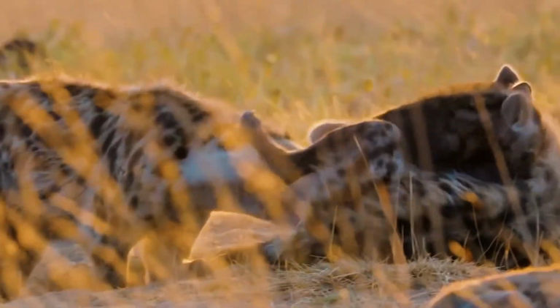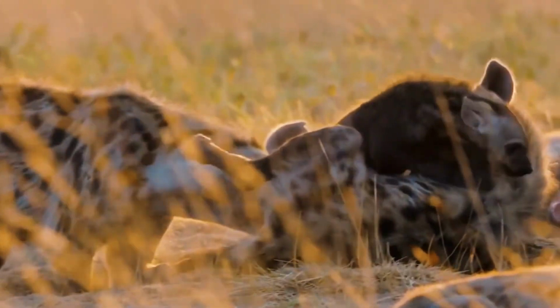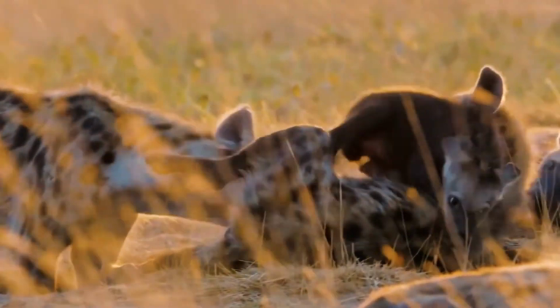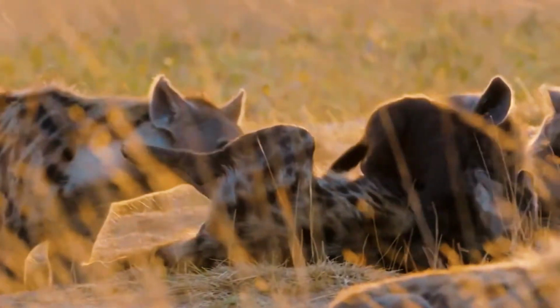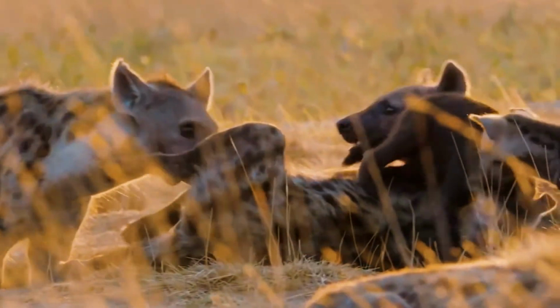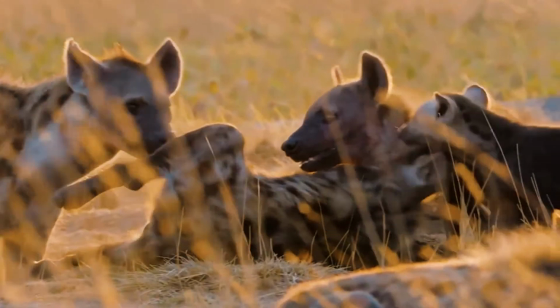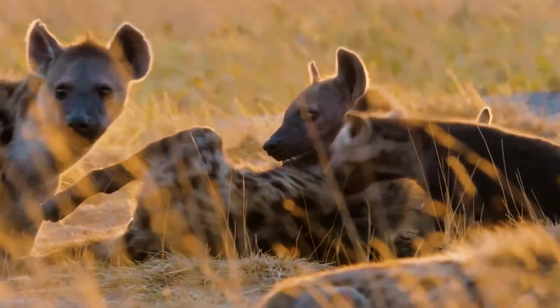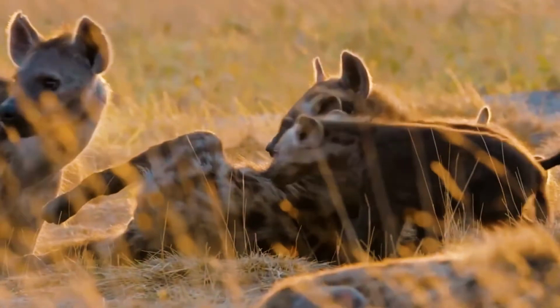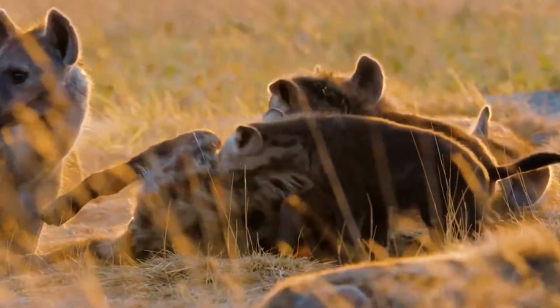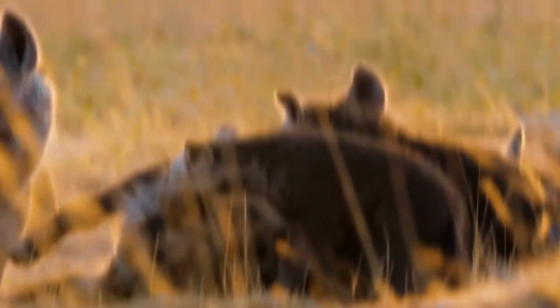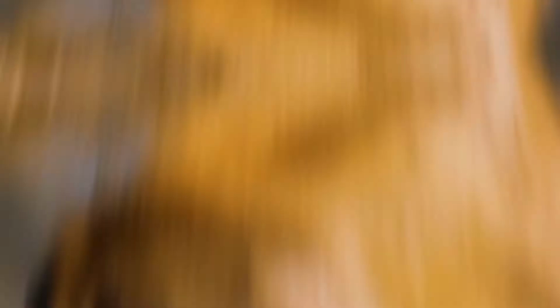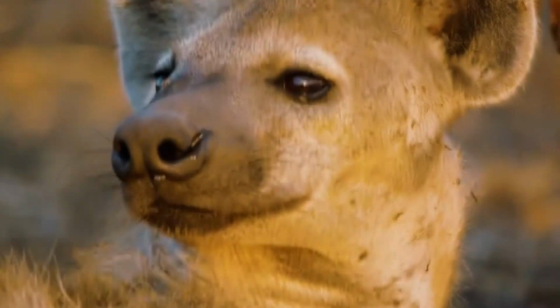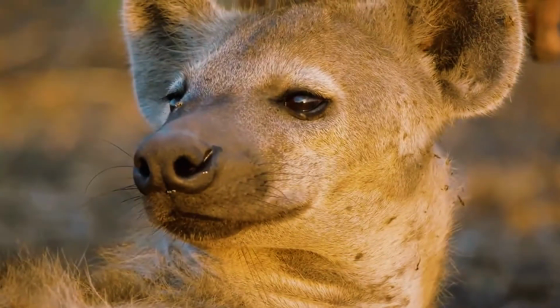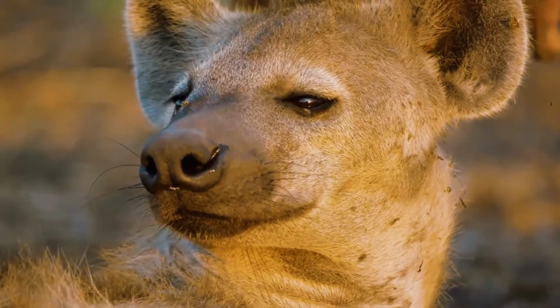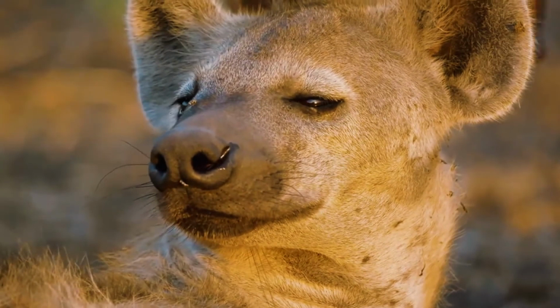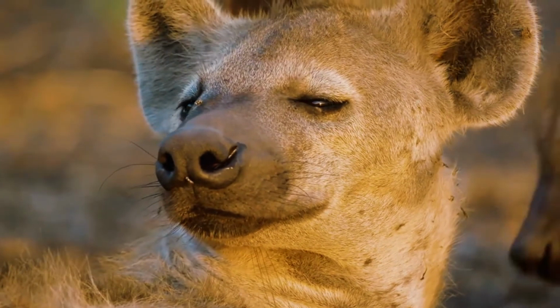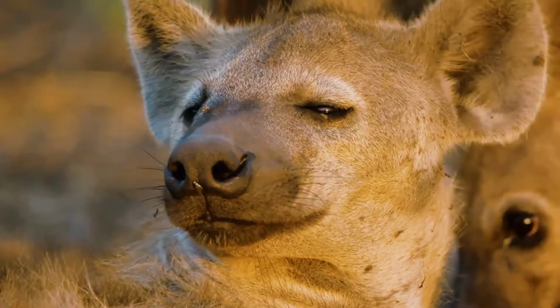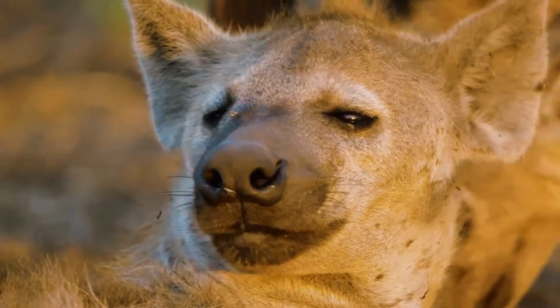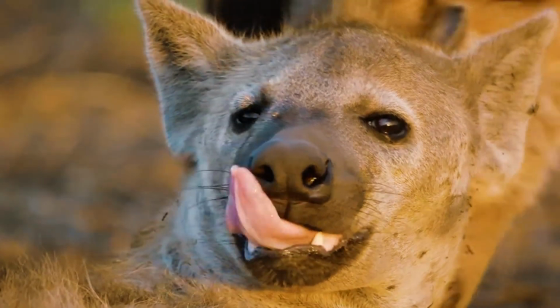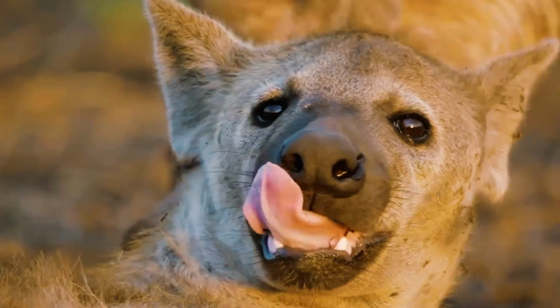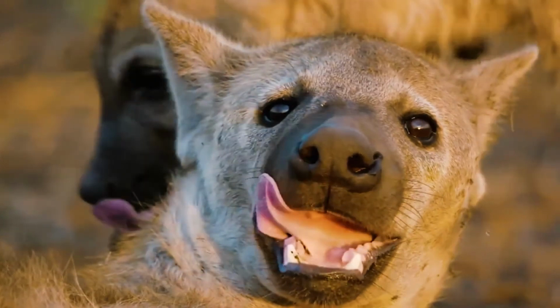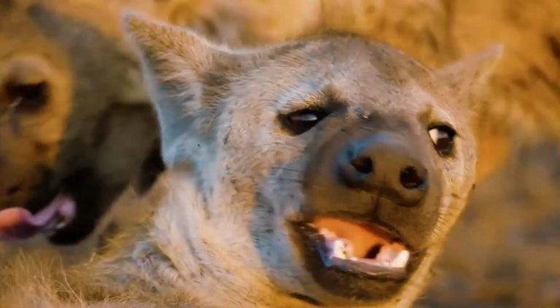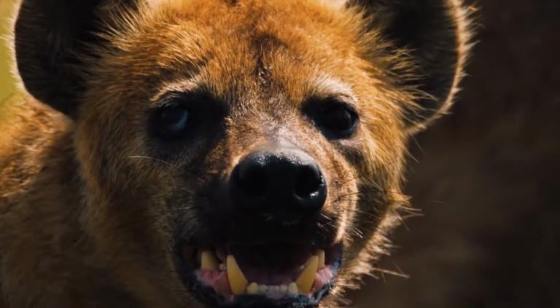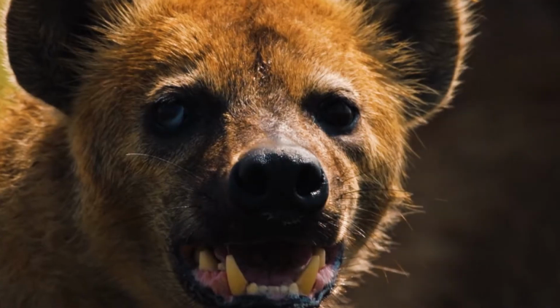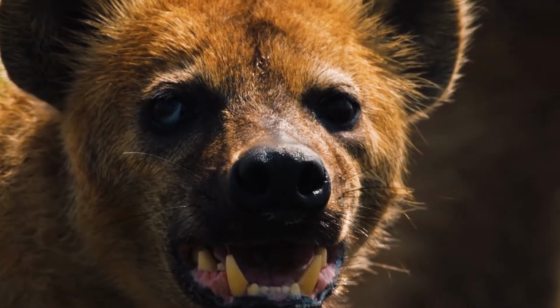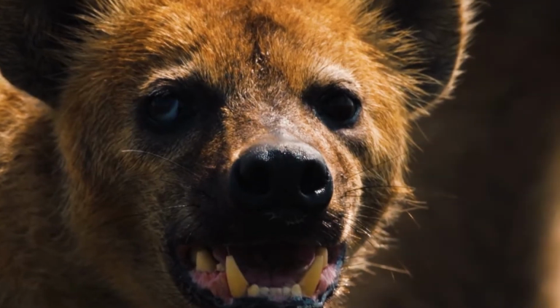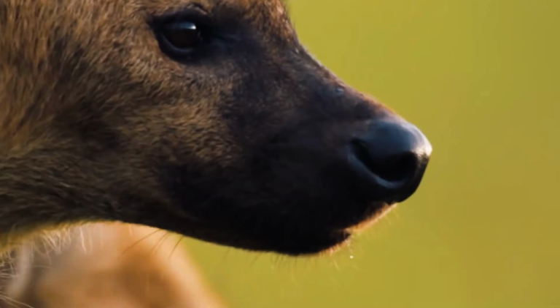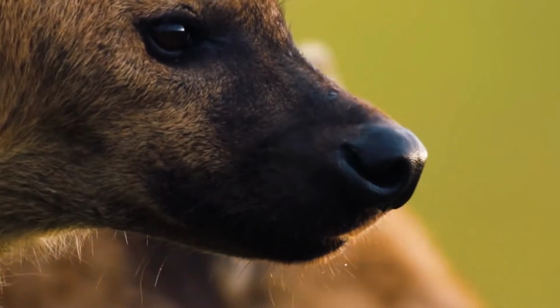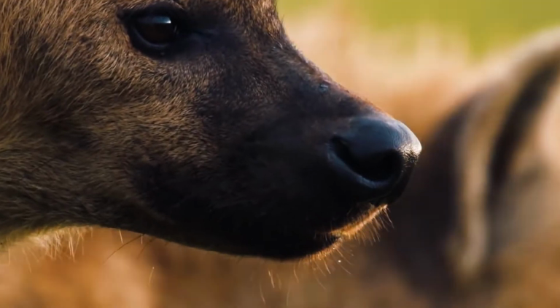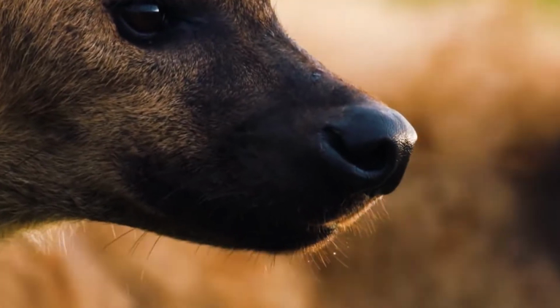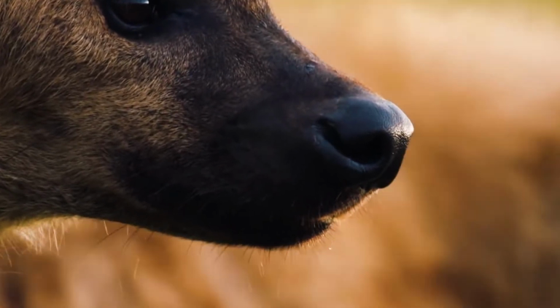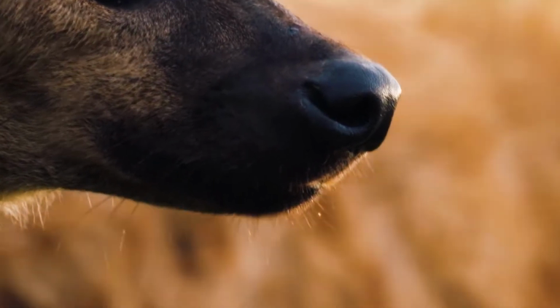The hyena is a carnivorous mammal in the family Hyenidae. There are four species of the hyena which have no major differences among them except their sizes. The four species are the spotted hyena, the brown hyena, the striped hyena, and the aardwolf.